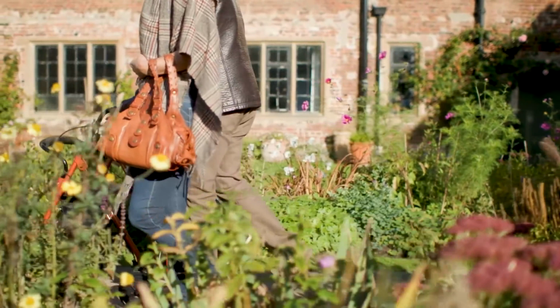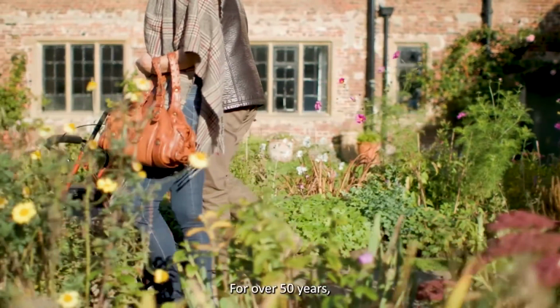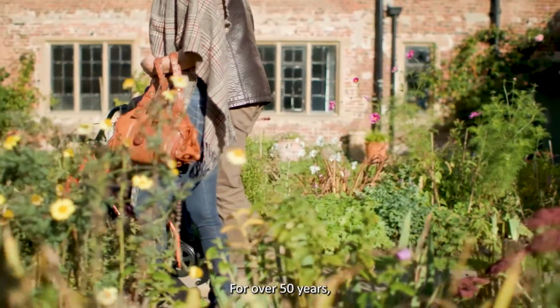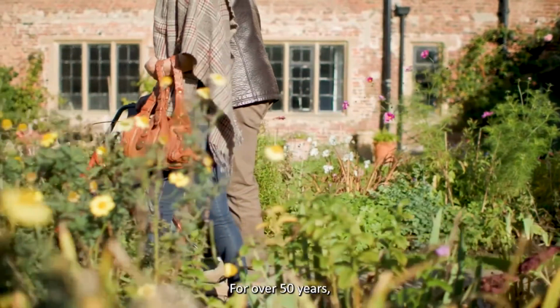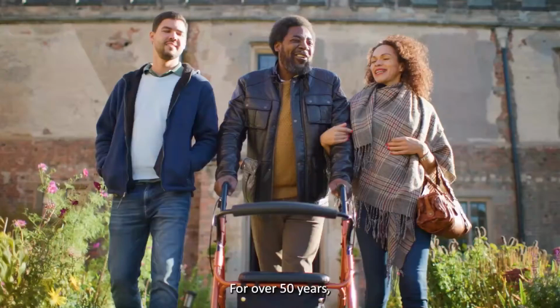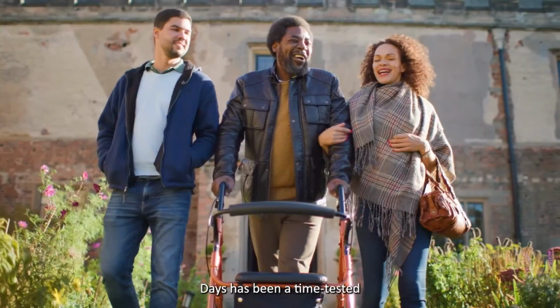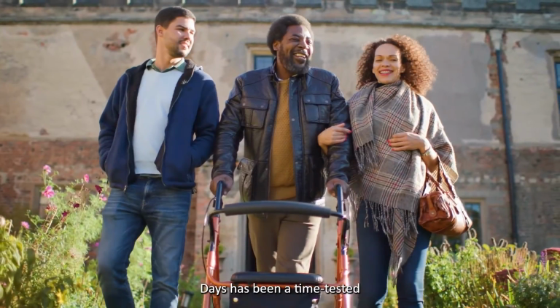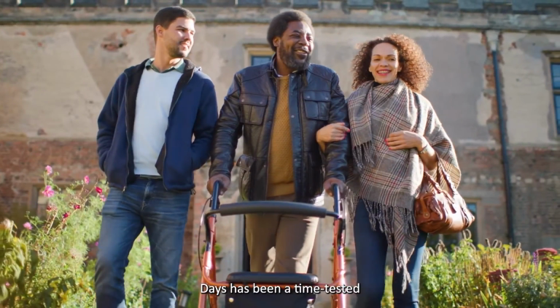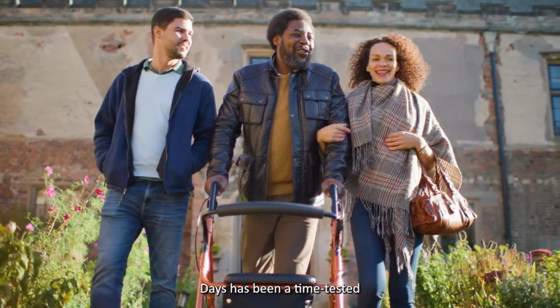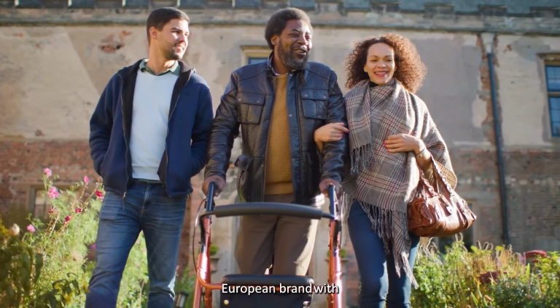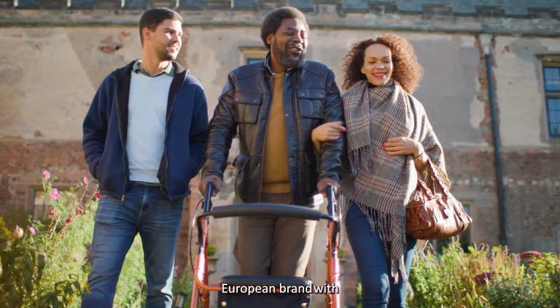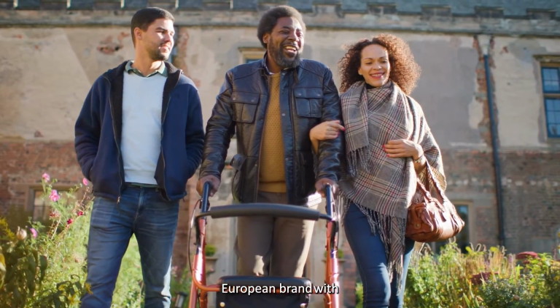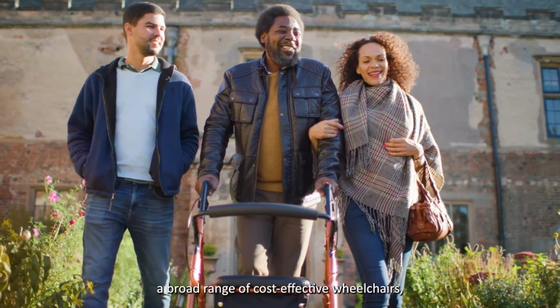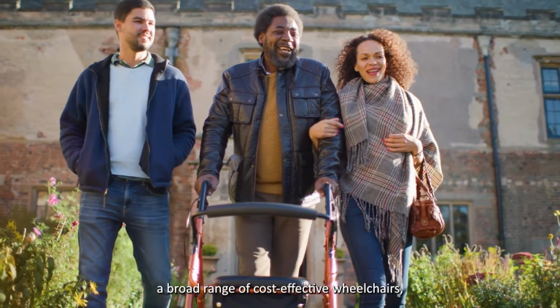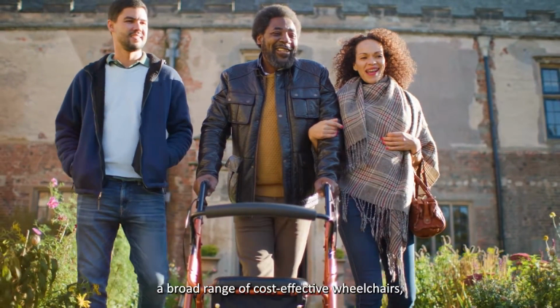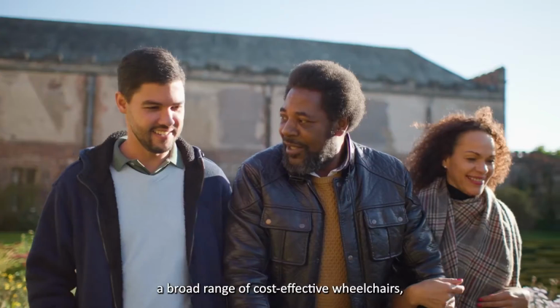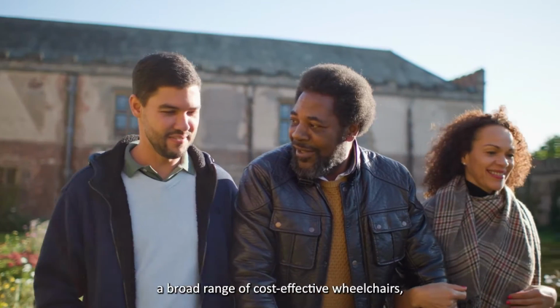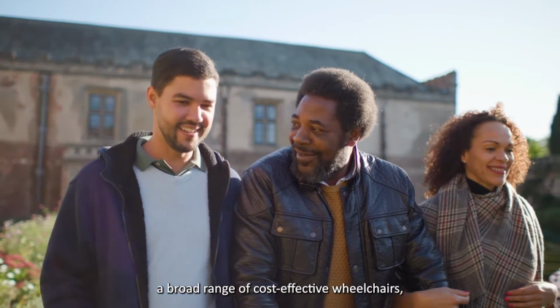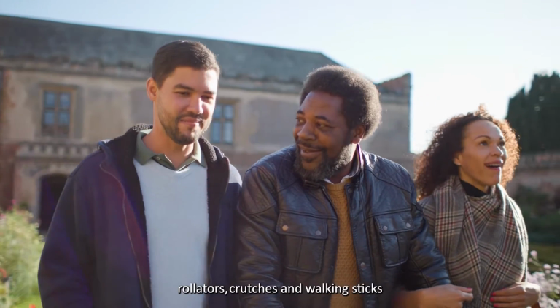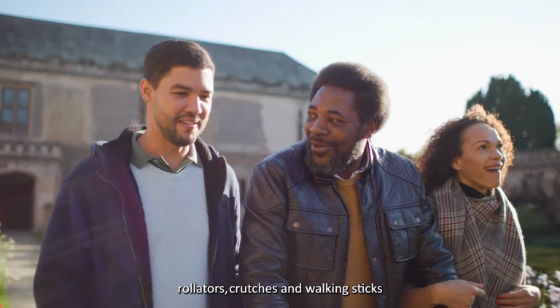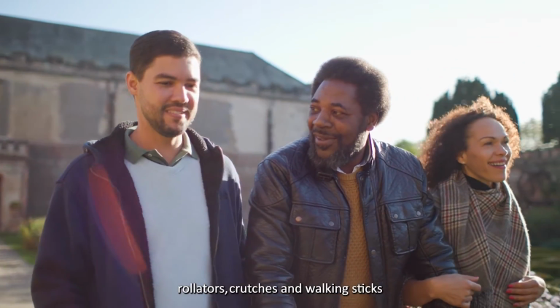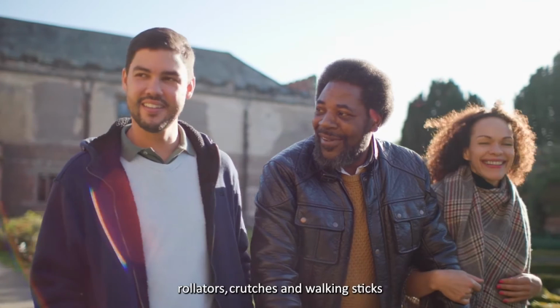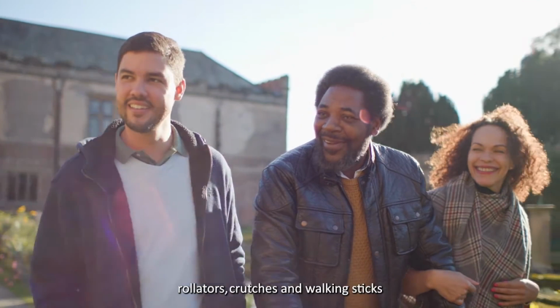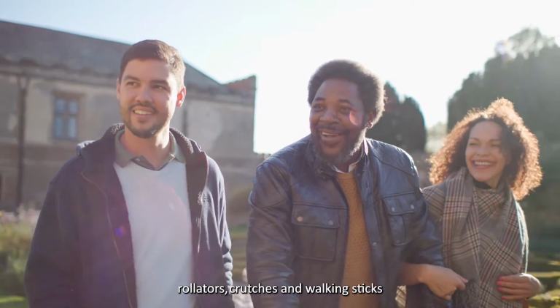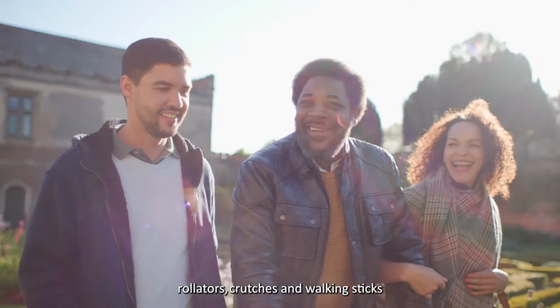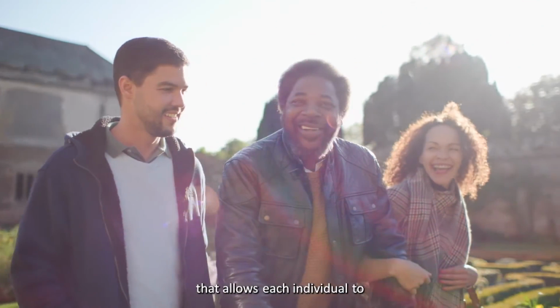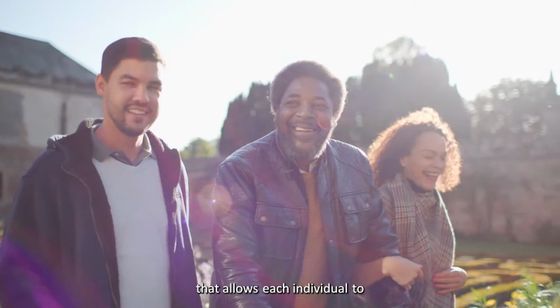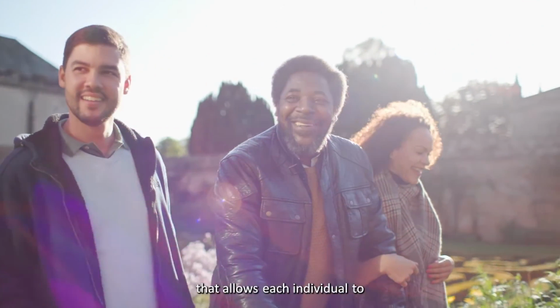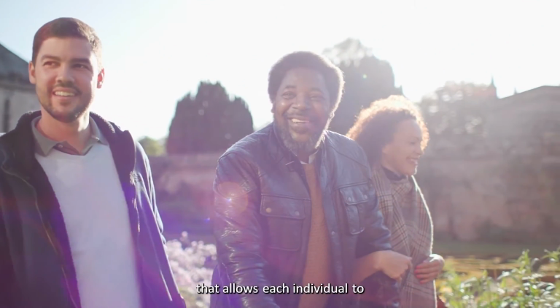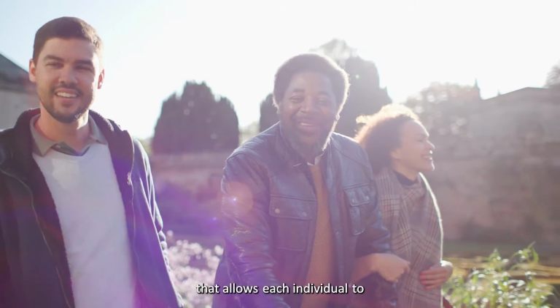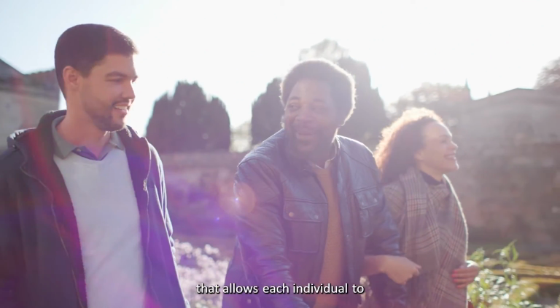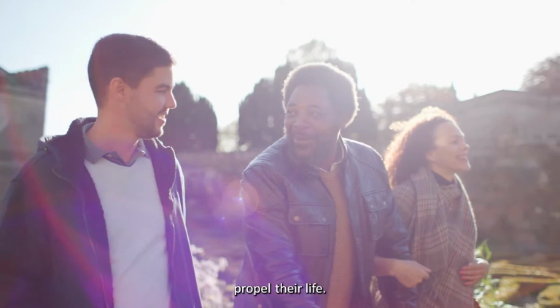For over 50 years, Daze has been a time-tested European brand with a broad range of cost-effective wheelchairs, rollators, crutches and walking sticks that allow each individual to propel their life.